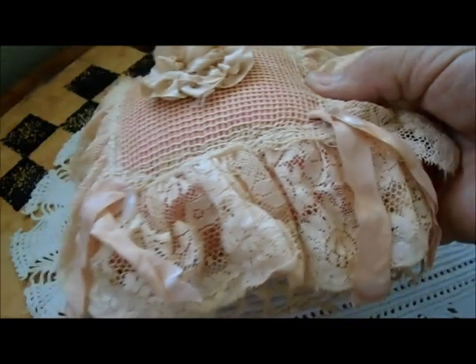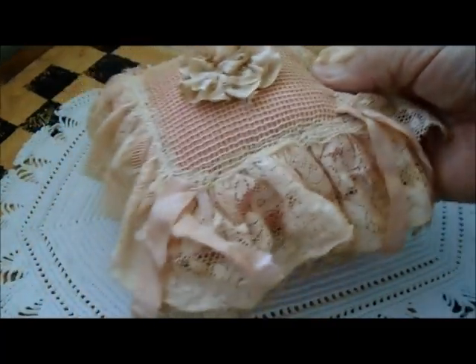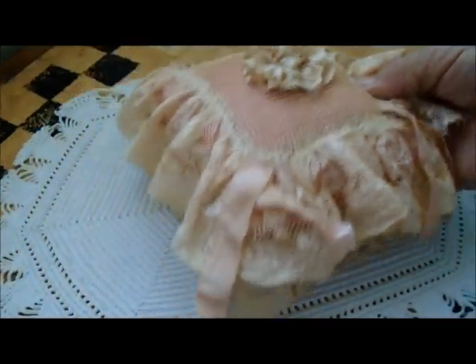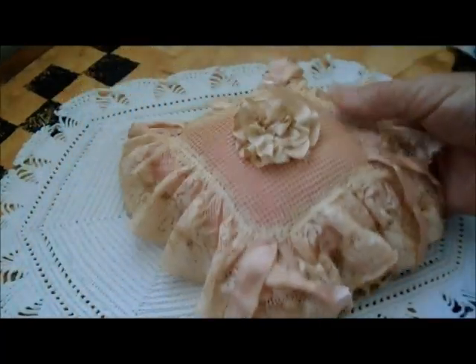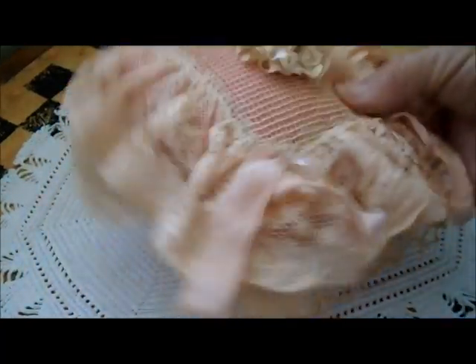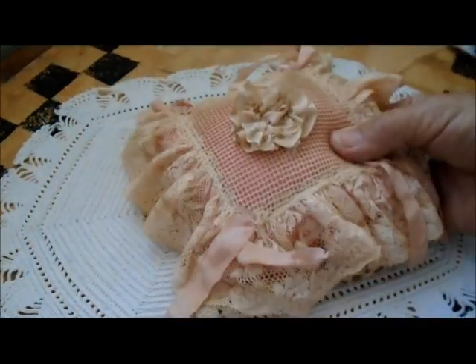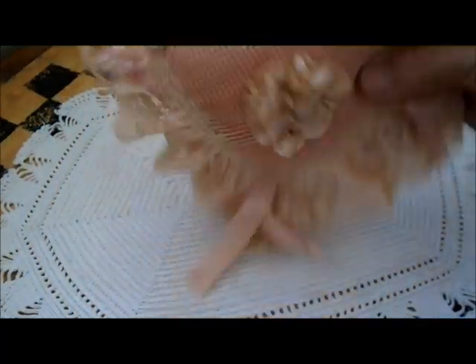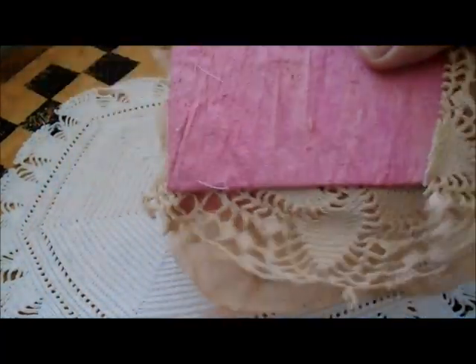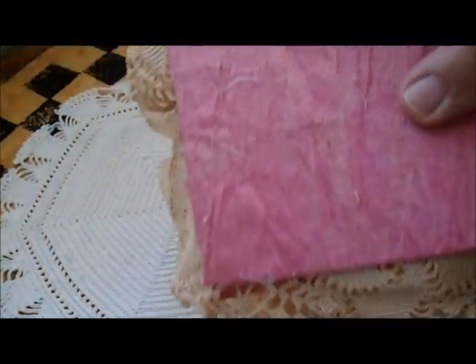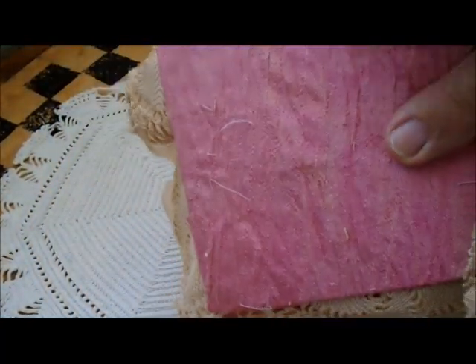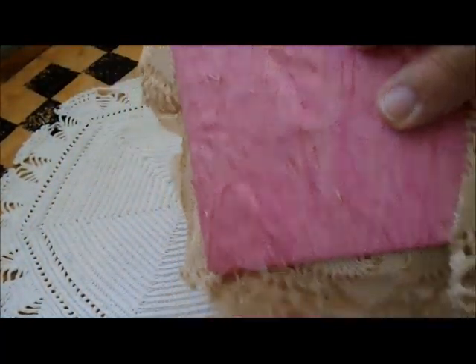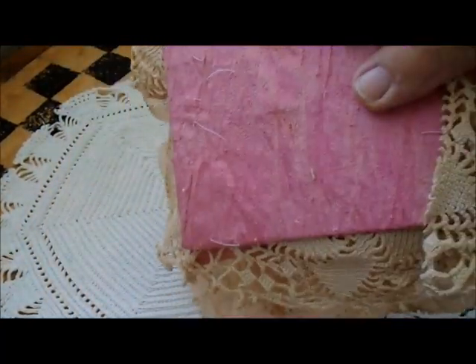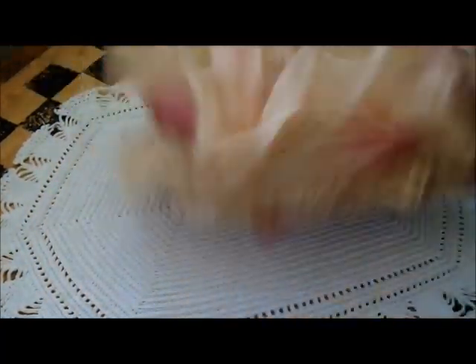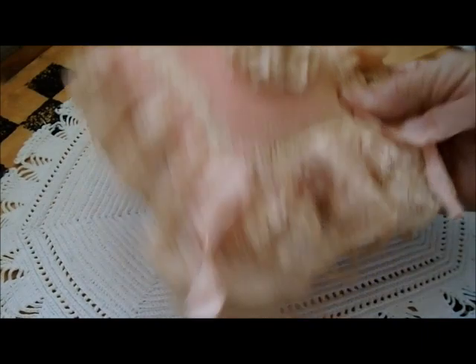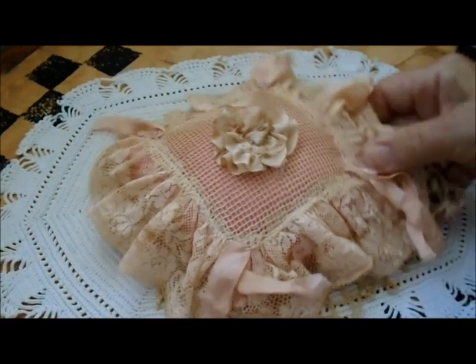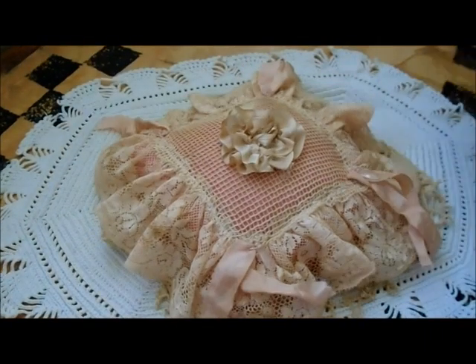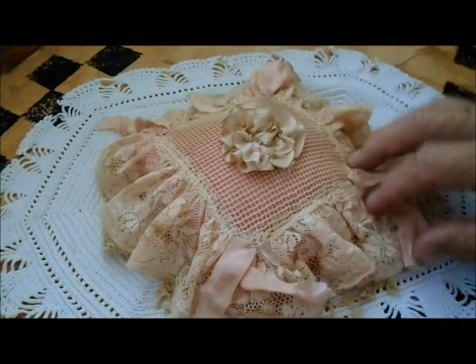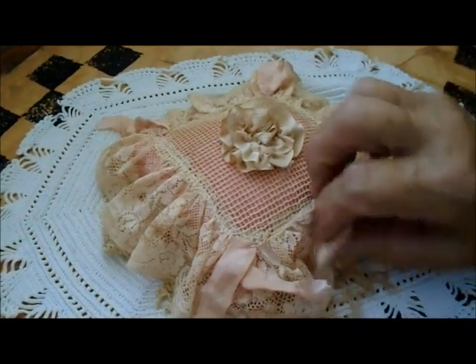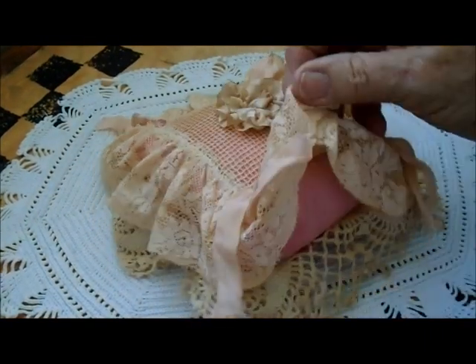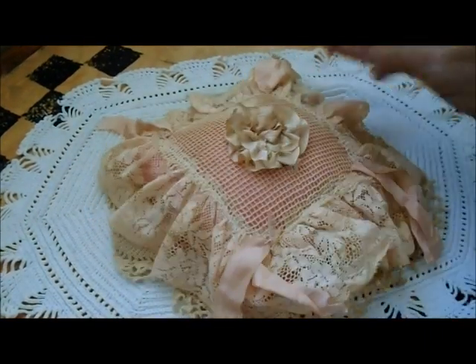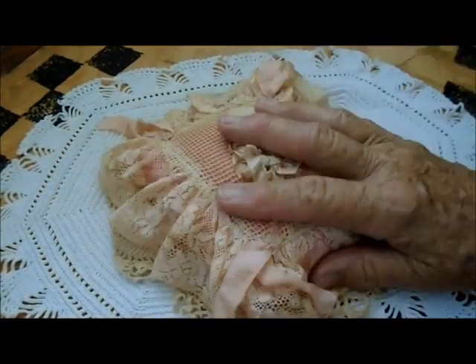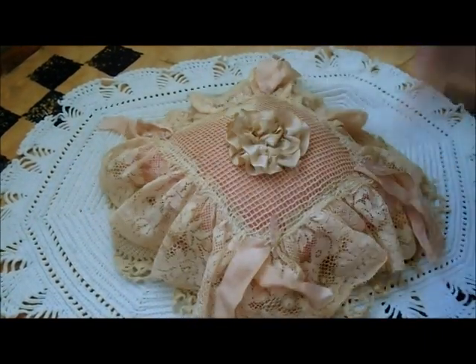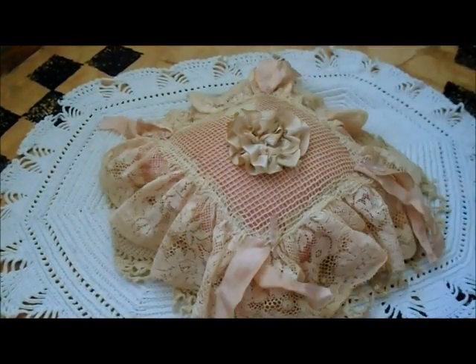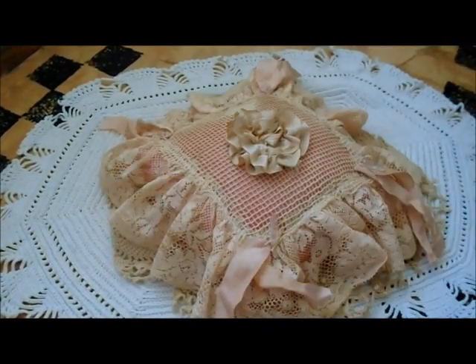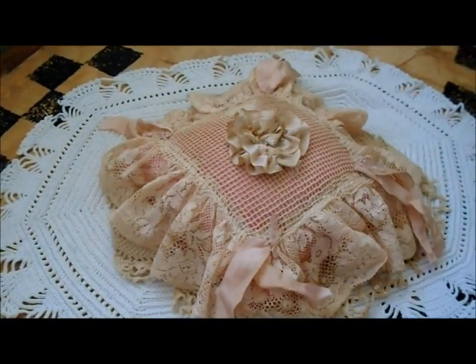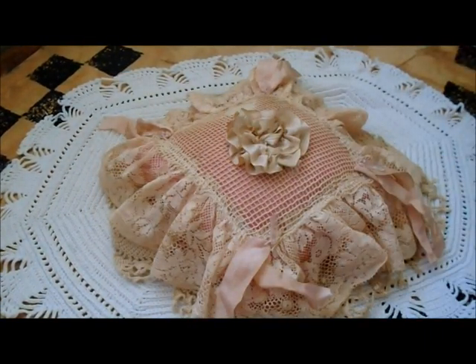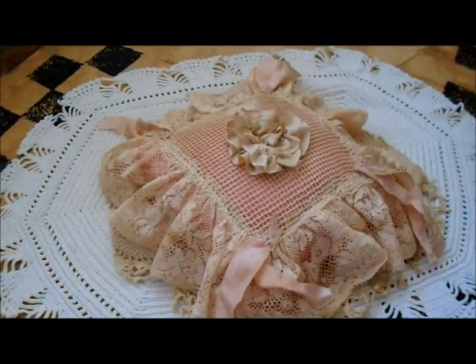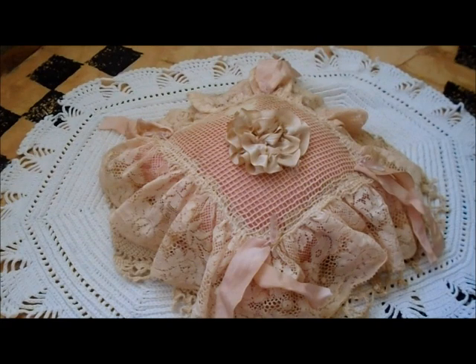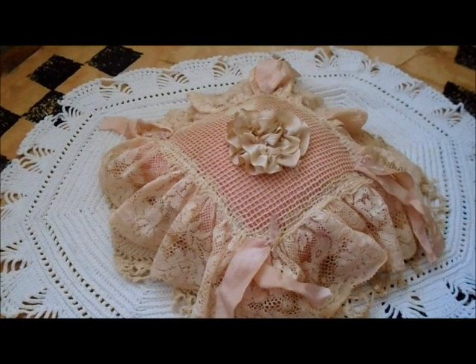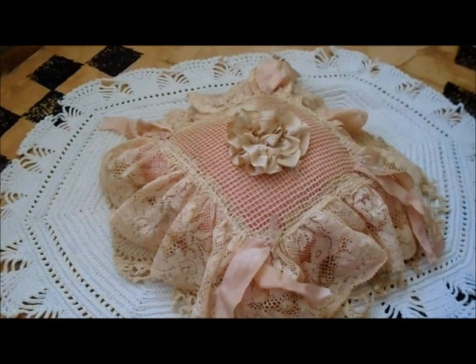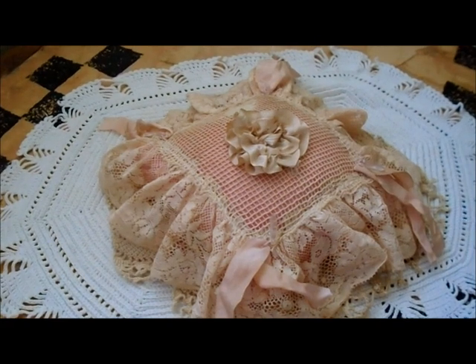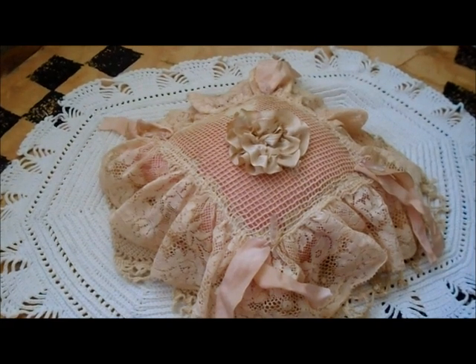I think it looks pretty nice. It's got a solid bright bottom, but anyway, that's for sale and it'll be in my Etsy shop. Thank you for watching, goodbye!